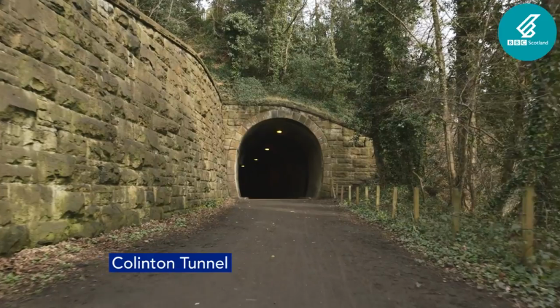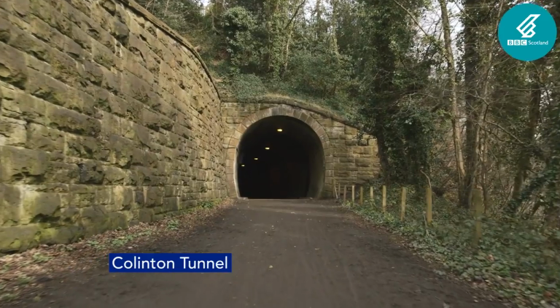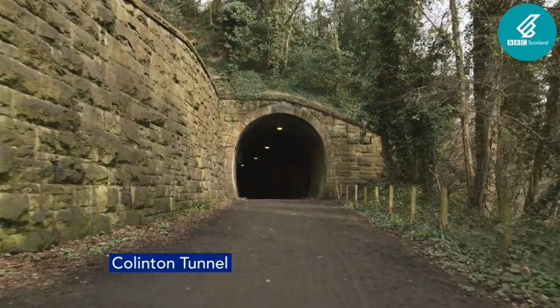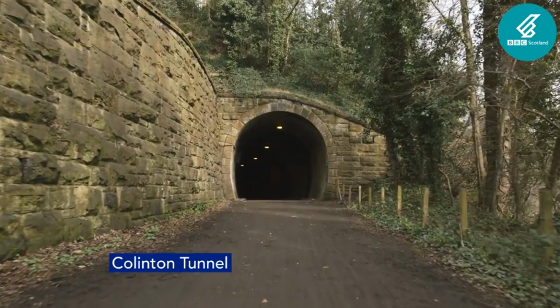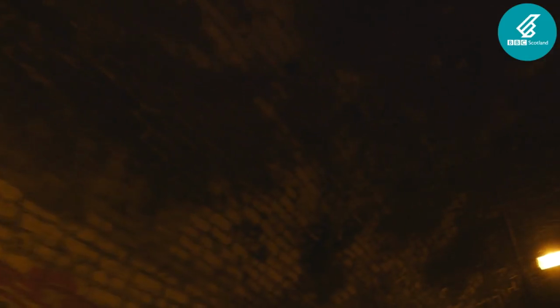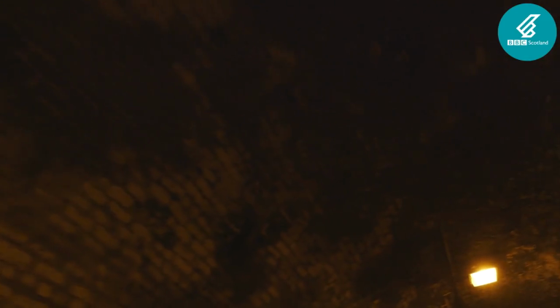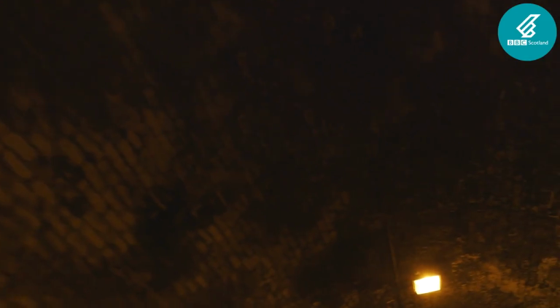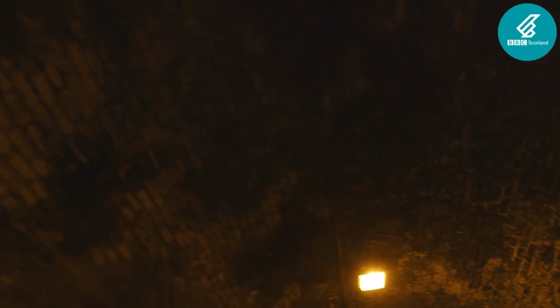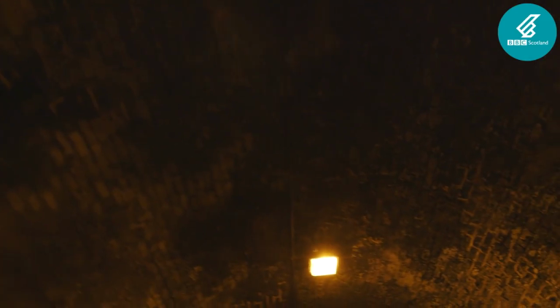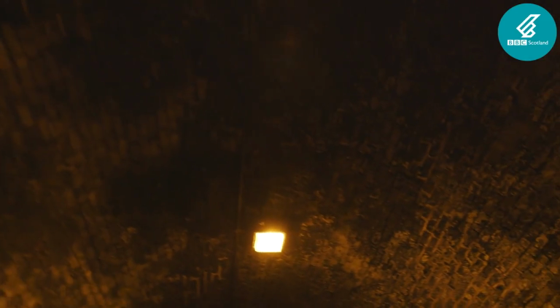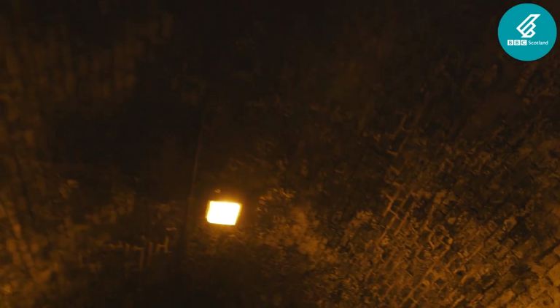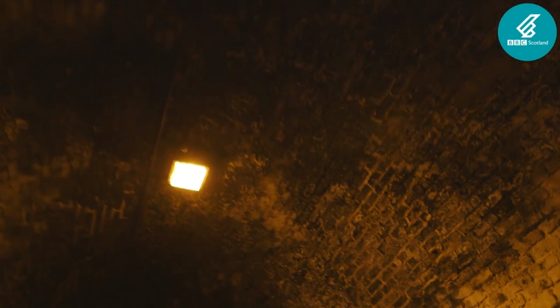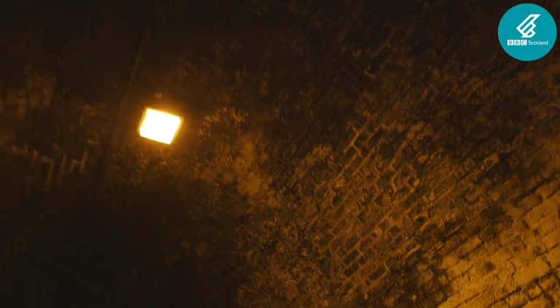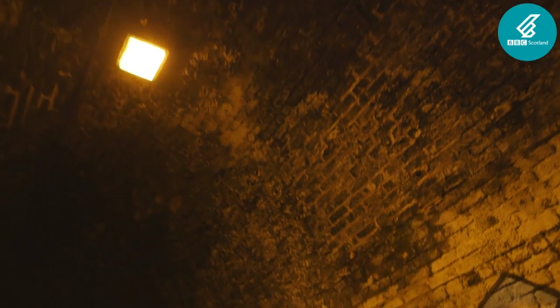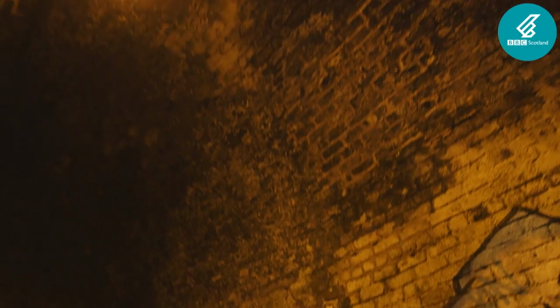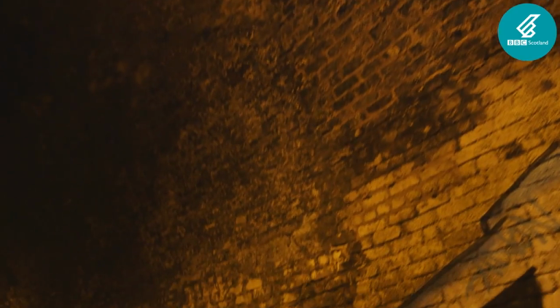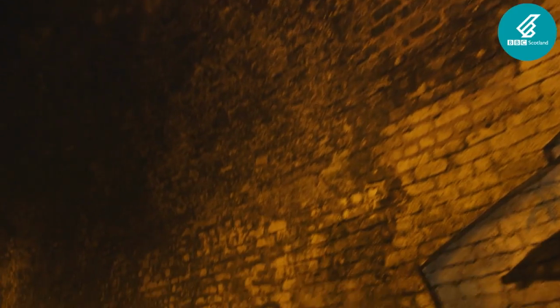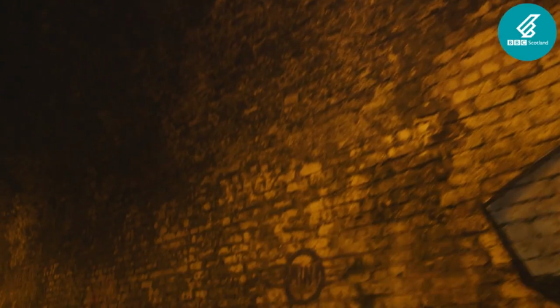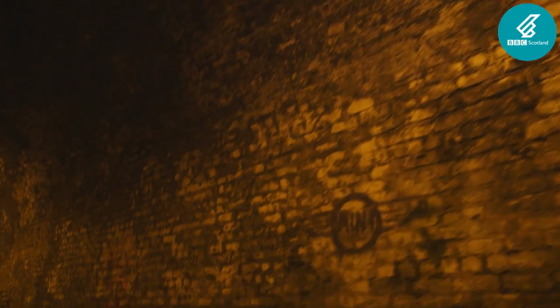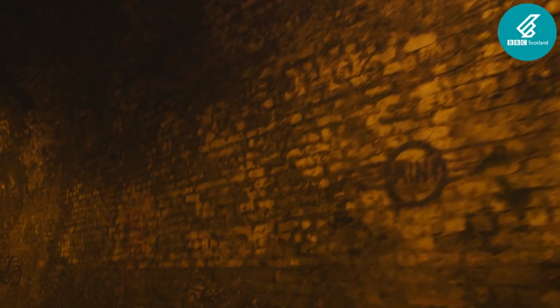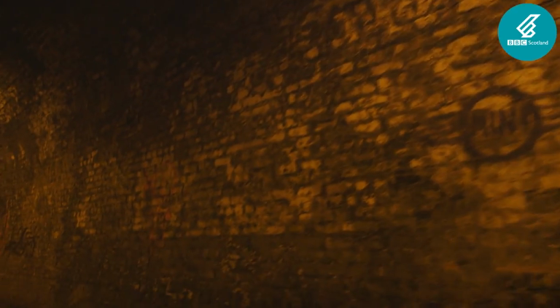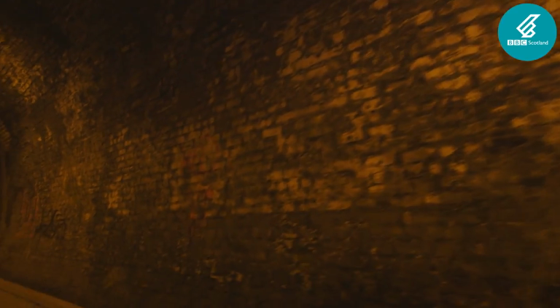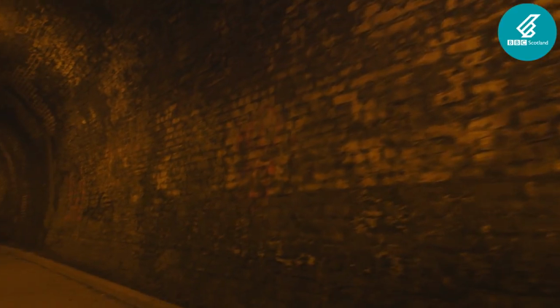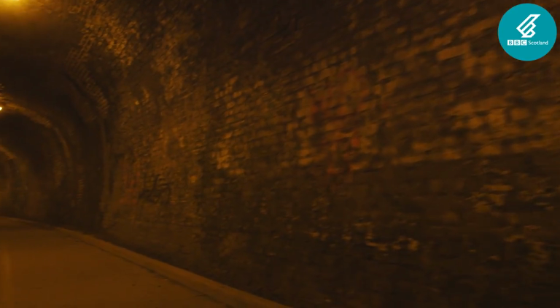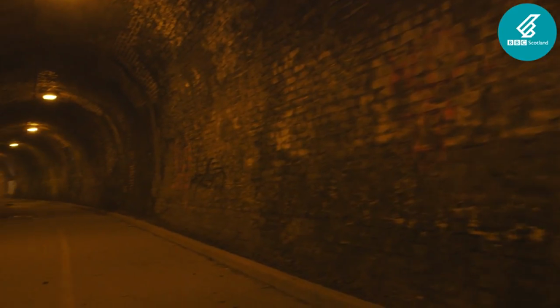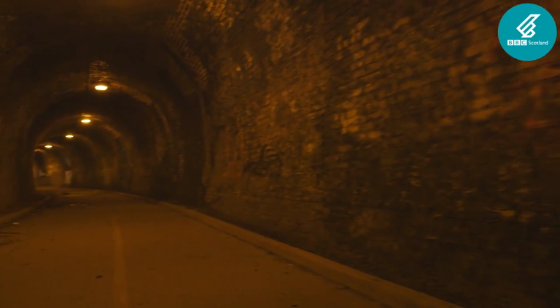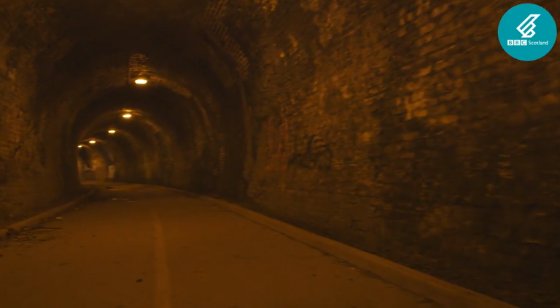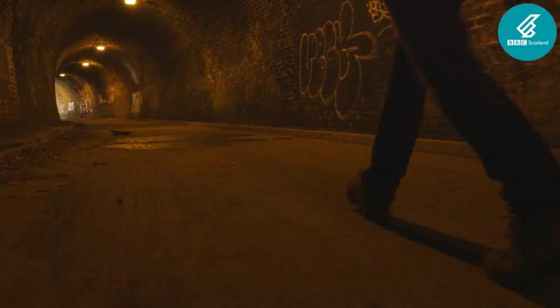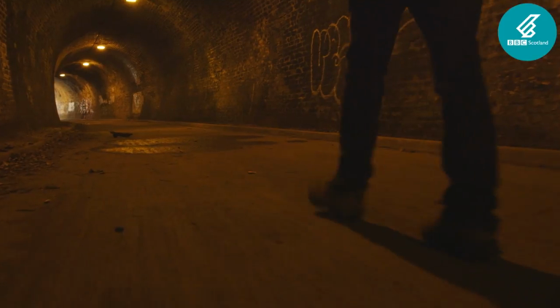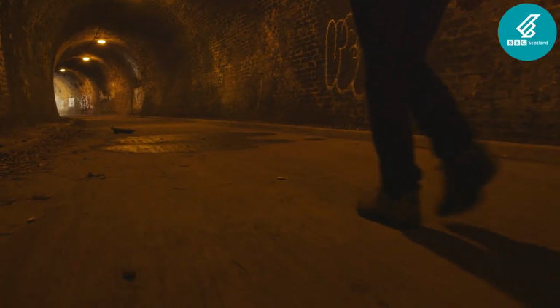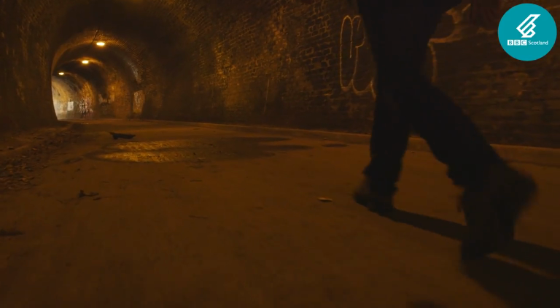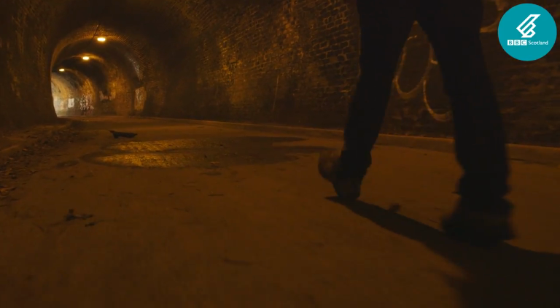At 137 metres long, the curving Collinton Tunnel is an obvious reminder of the Balerno Branch Railway, which the first half of the Water of Leith walkway now follows.